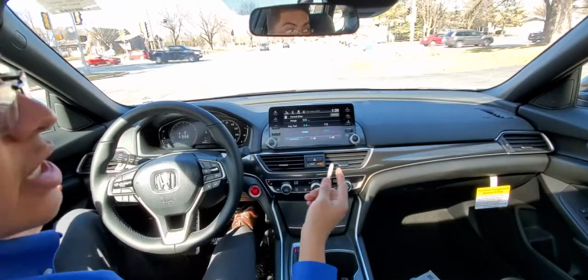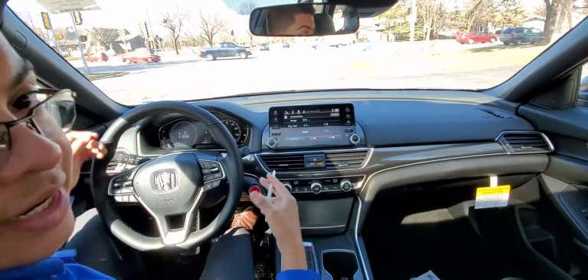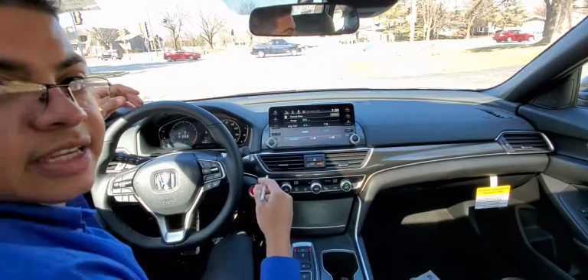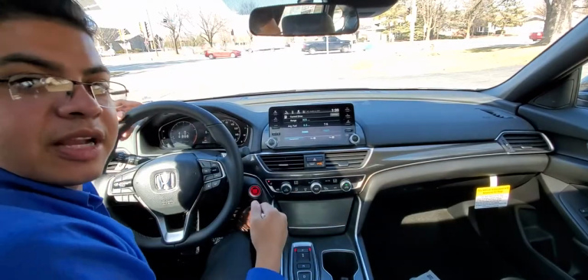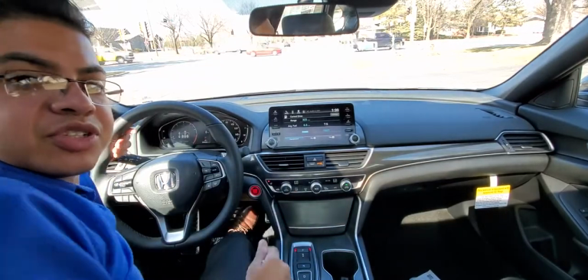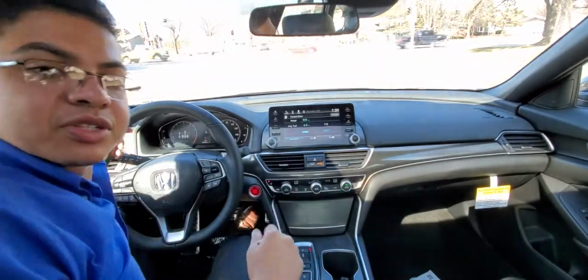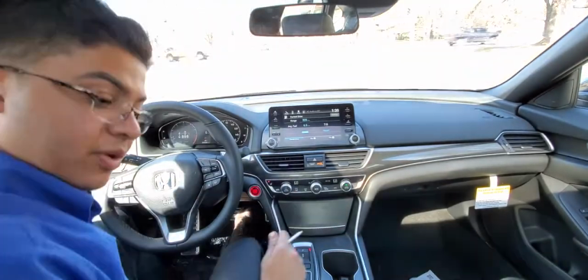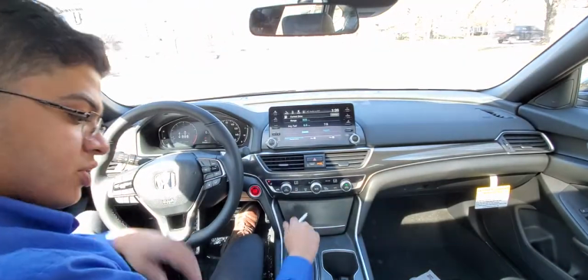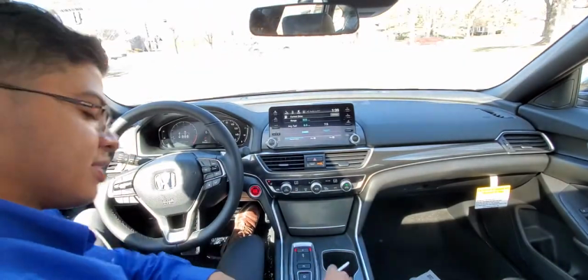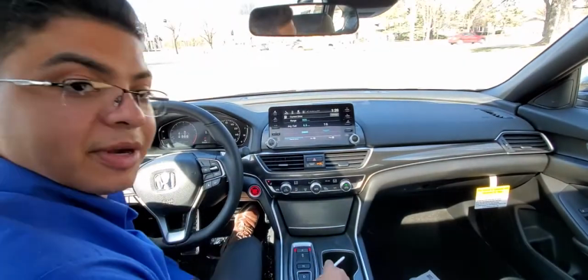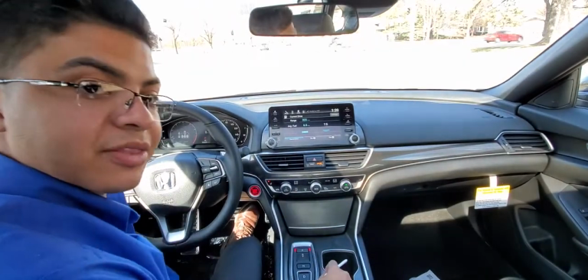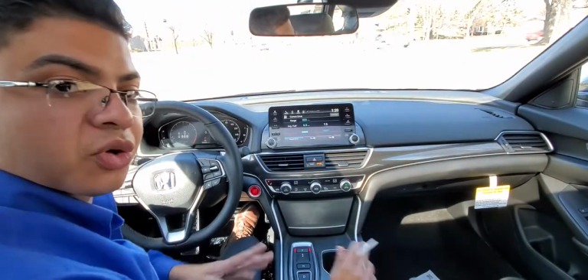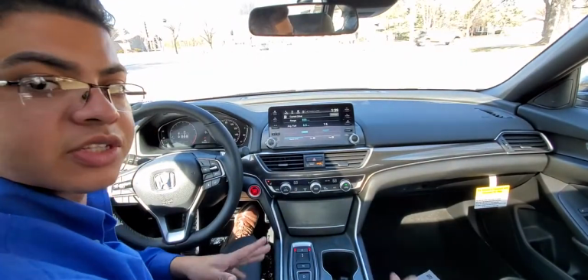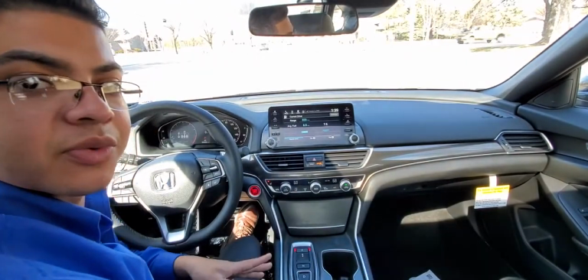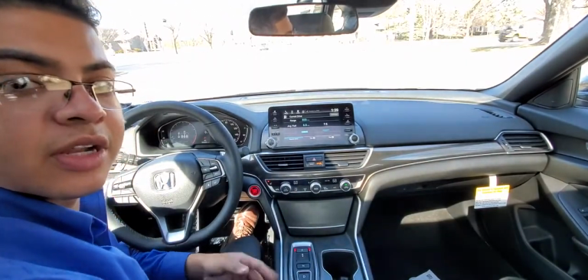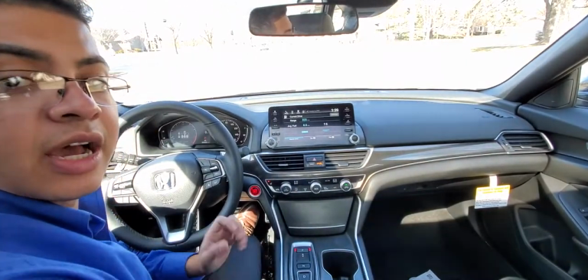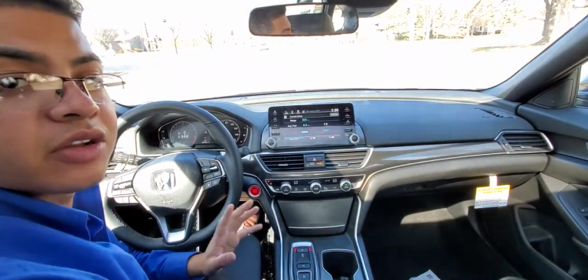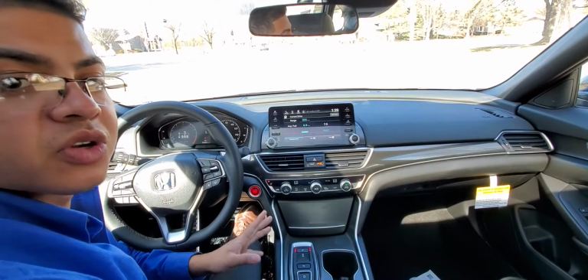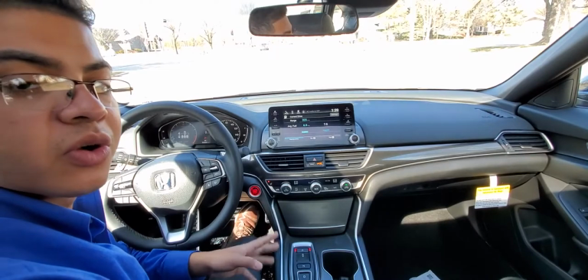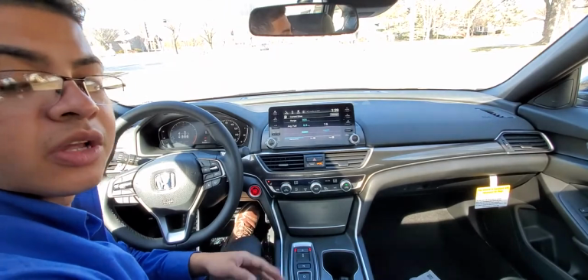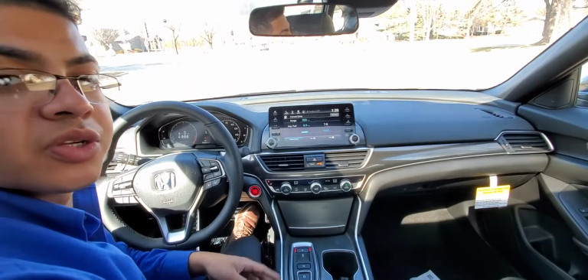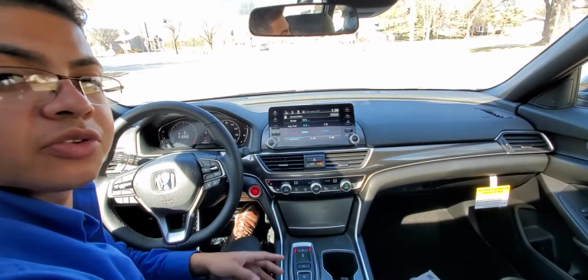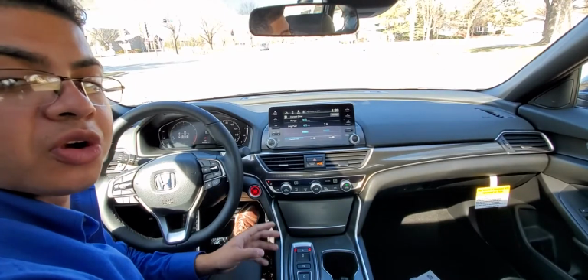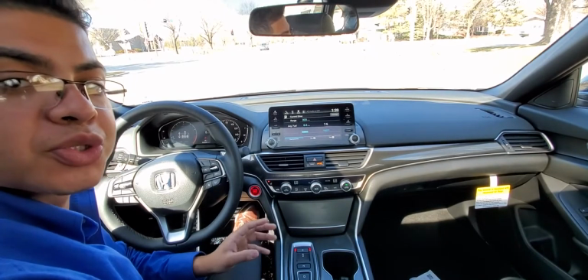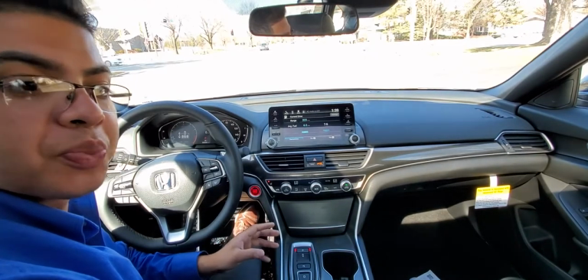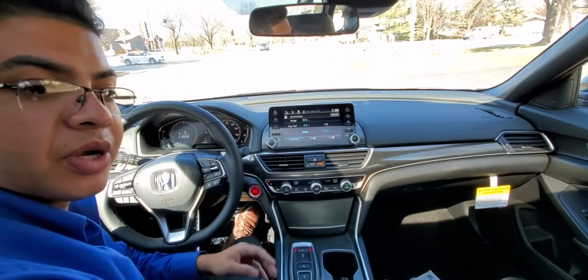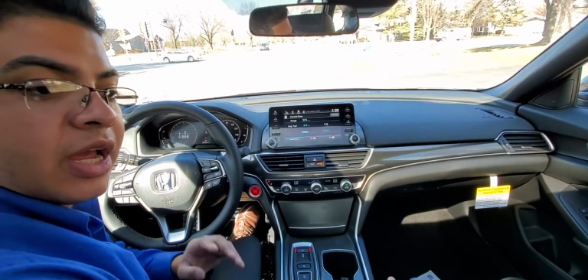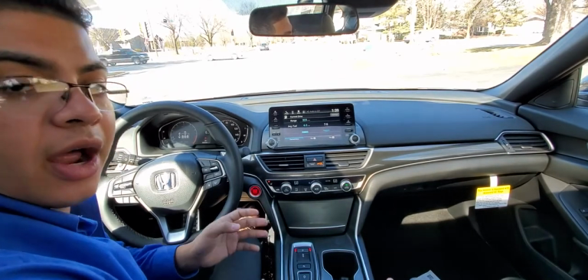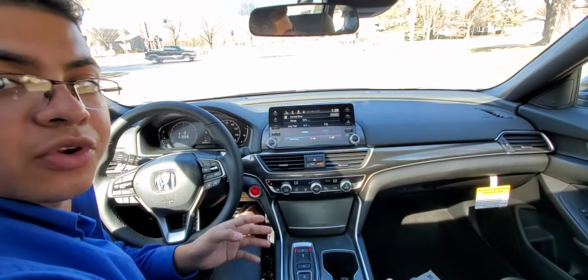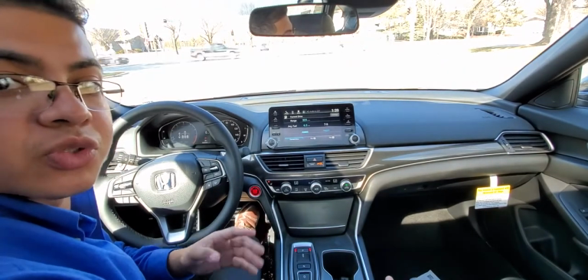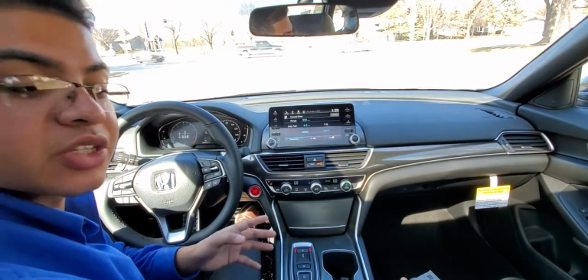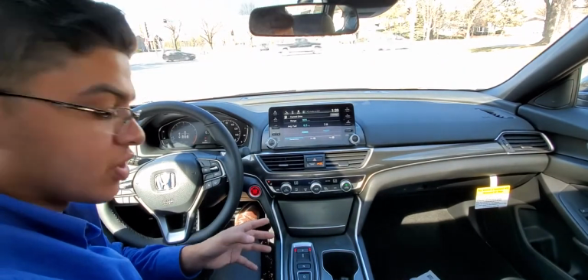Hey guys, my name is Joseph and I wanted to show you a little bit about the 2021 Honda Accord 2.0 Turbo Sport on a virtual test drive.